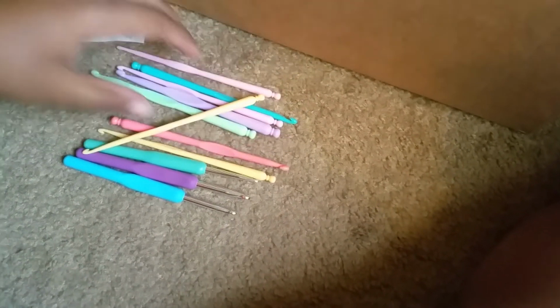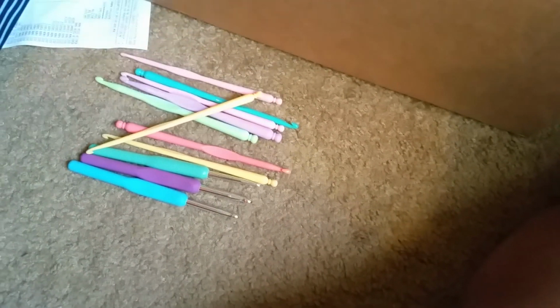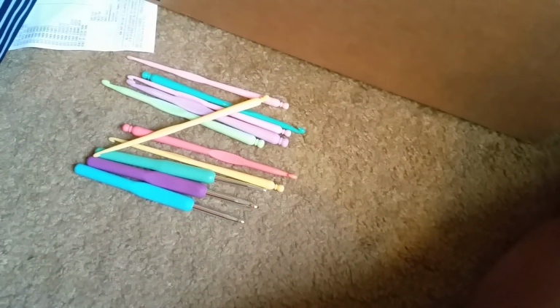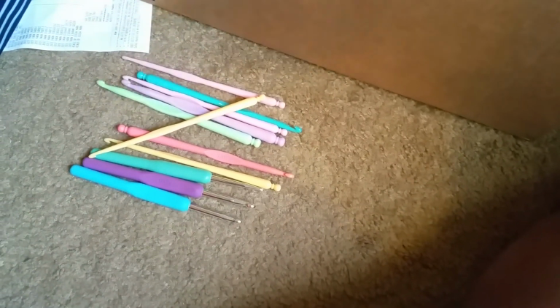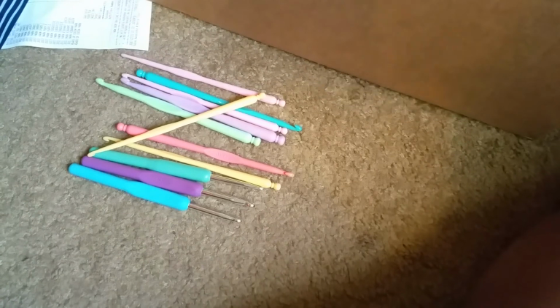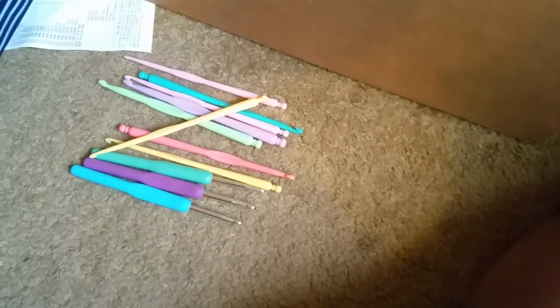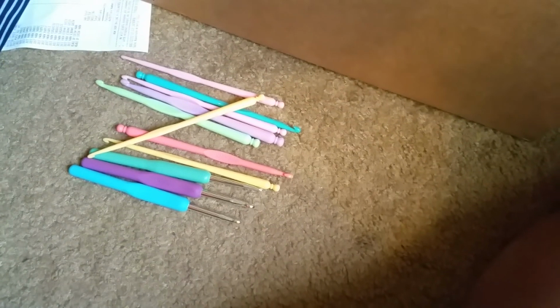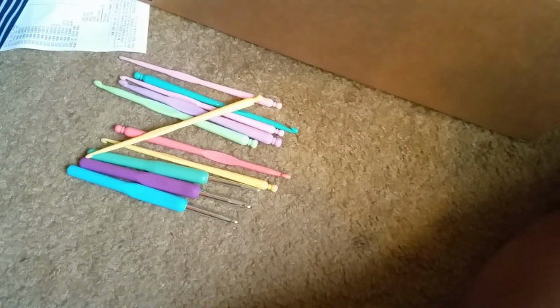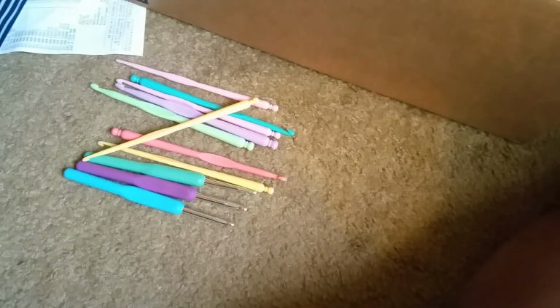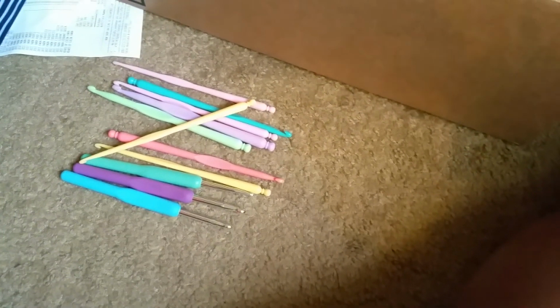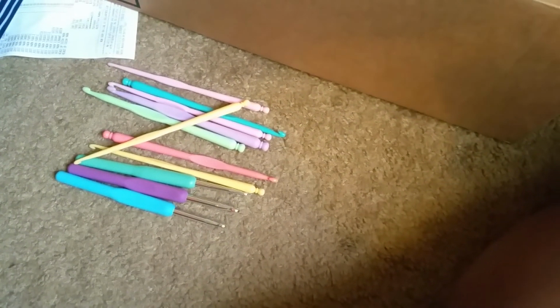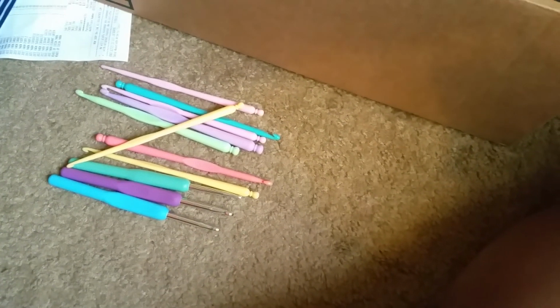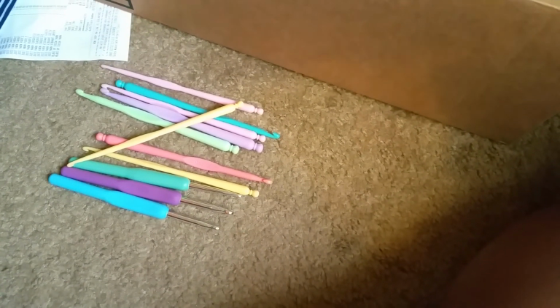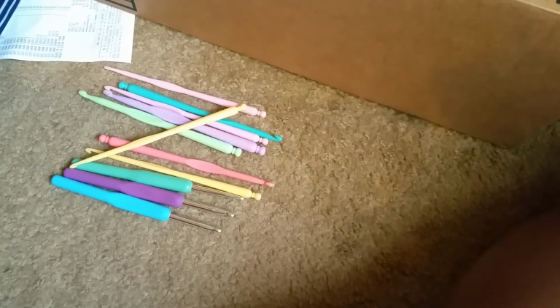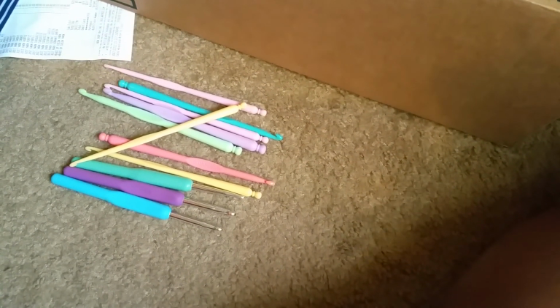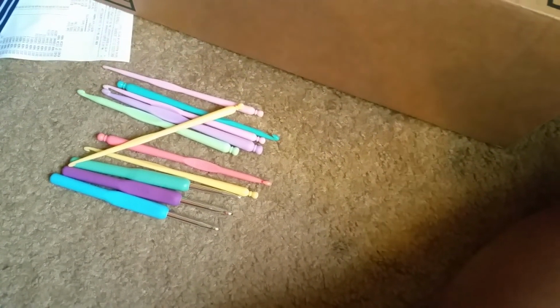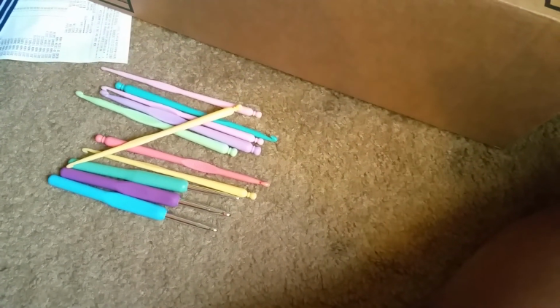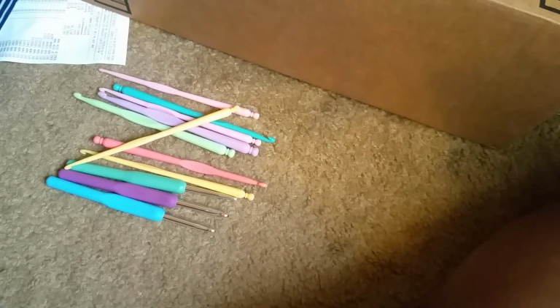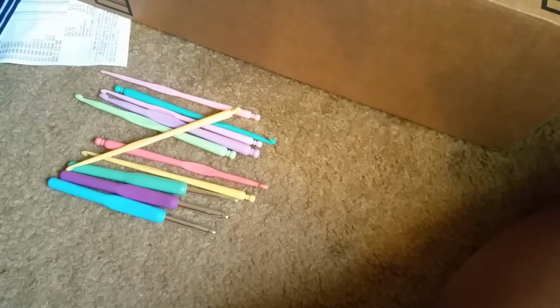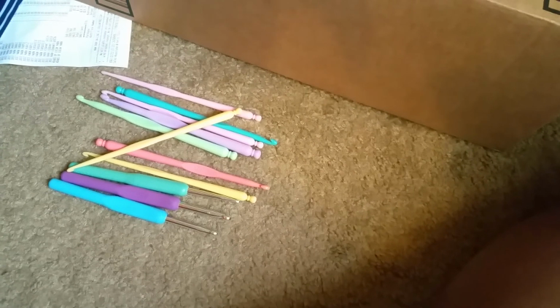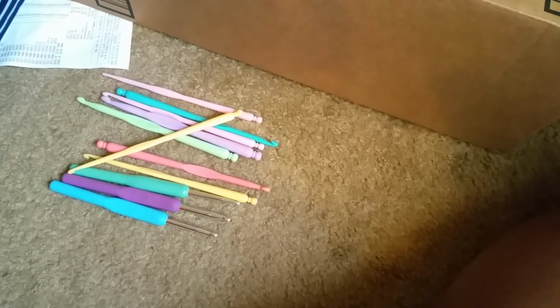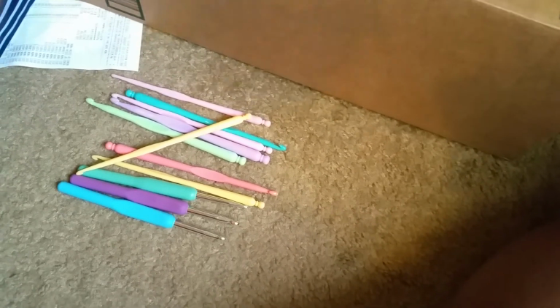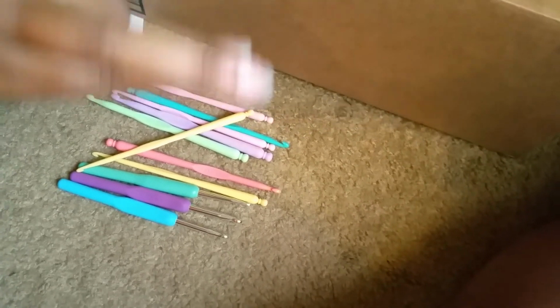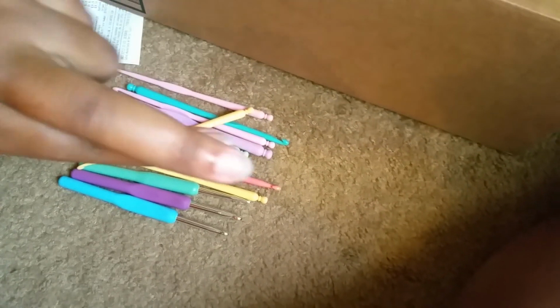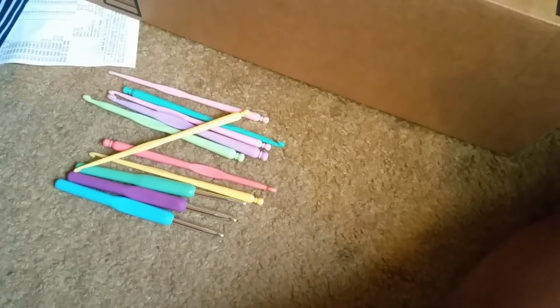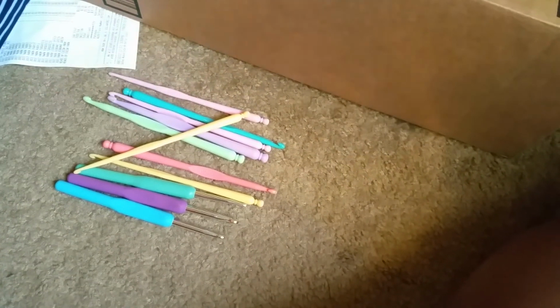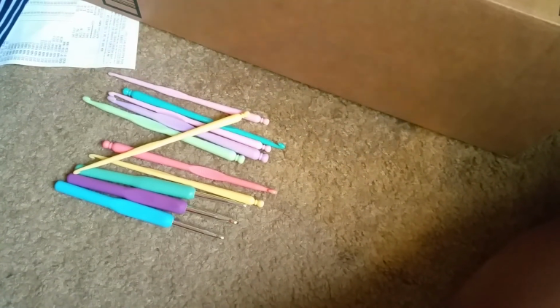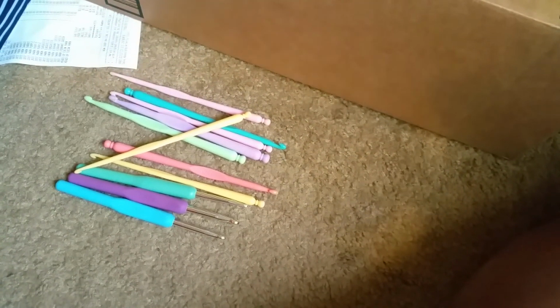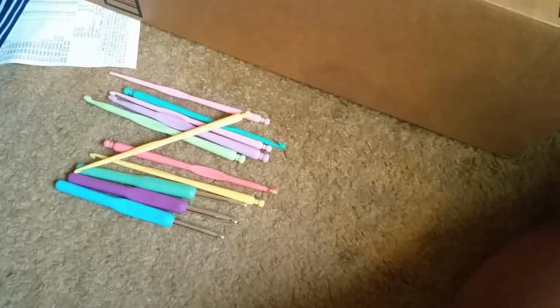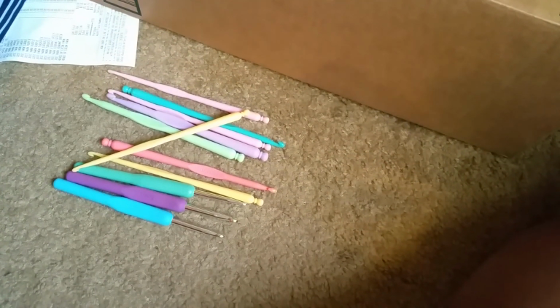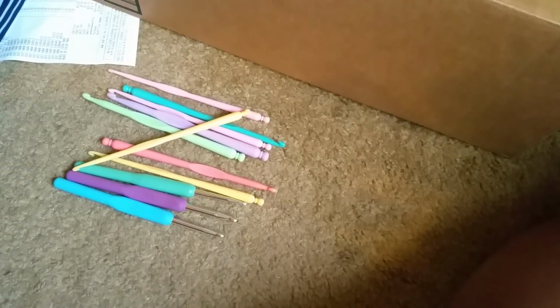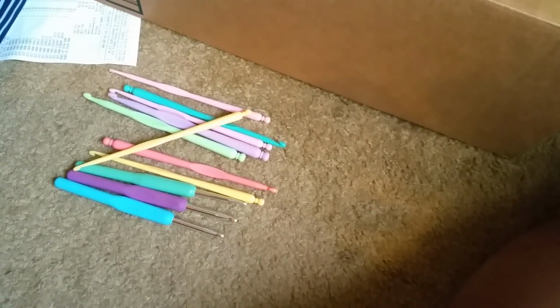Alright you guys, my next video will be of me casting on and playing around with my knitting machines. Hopefully they work — let's cross our fingers! I will see you guys later, bye!